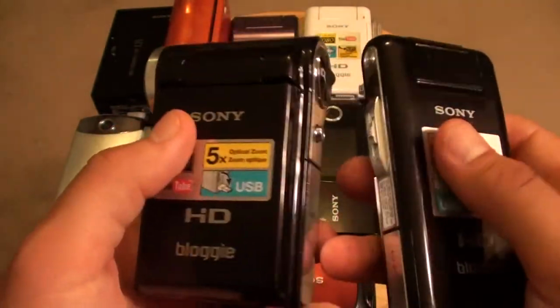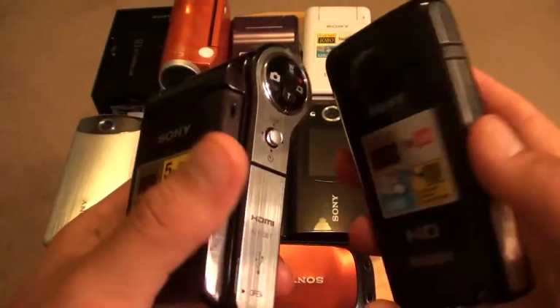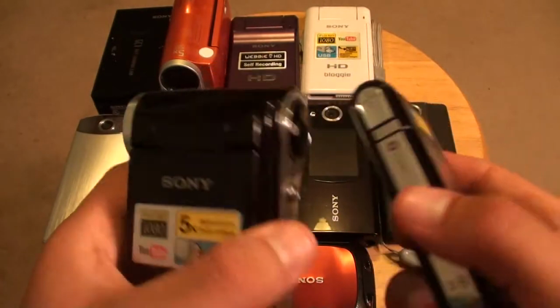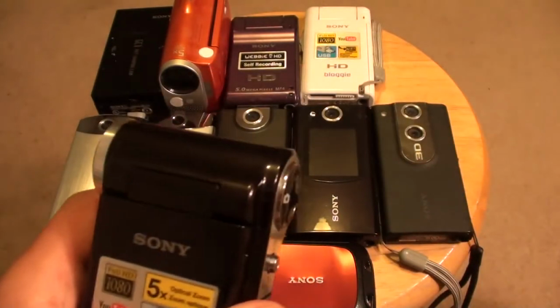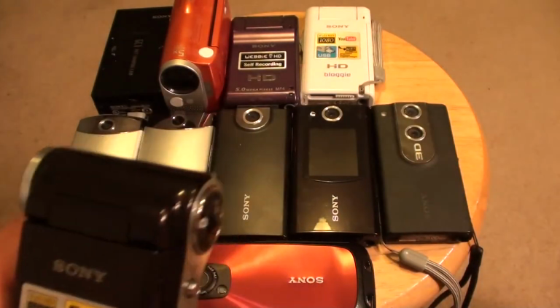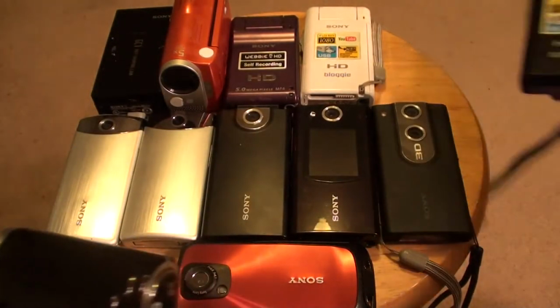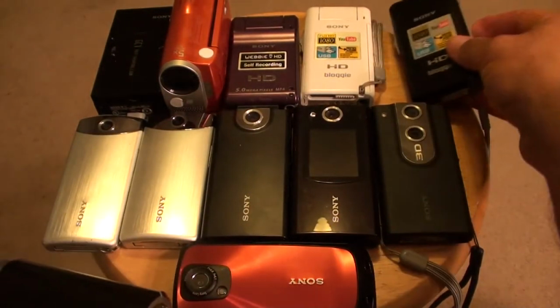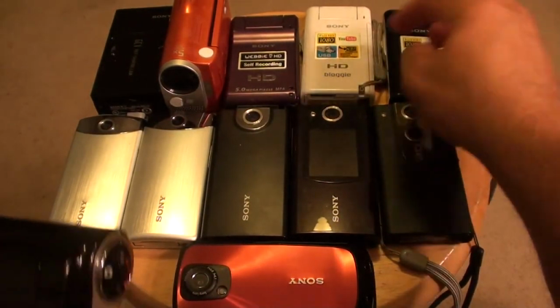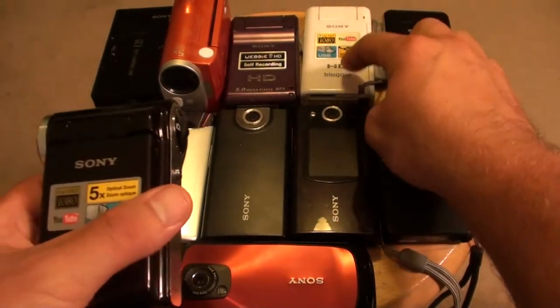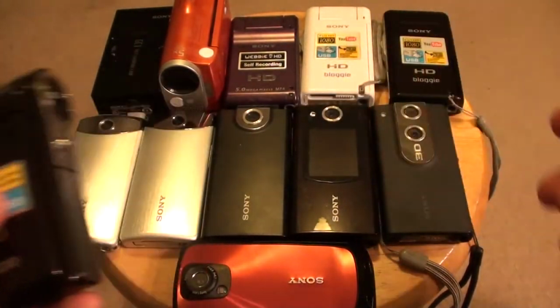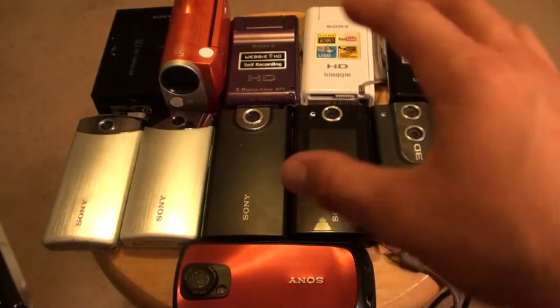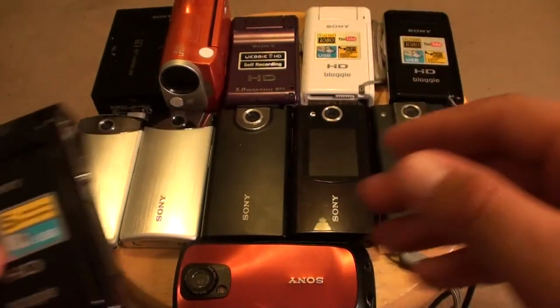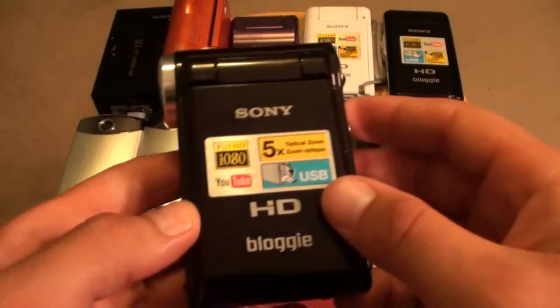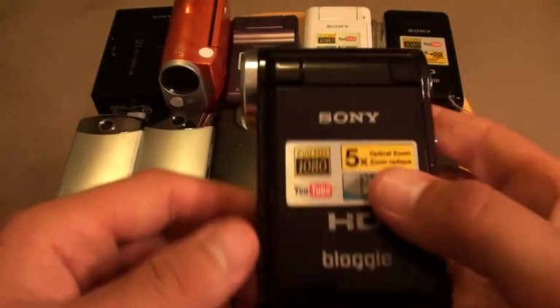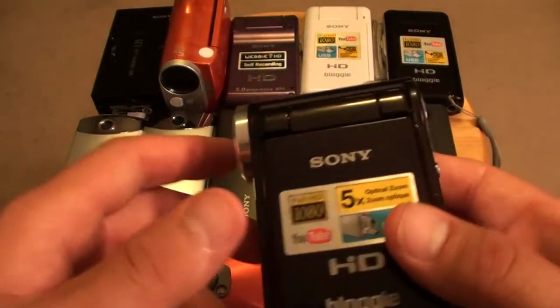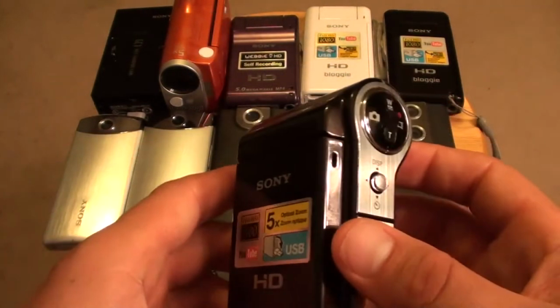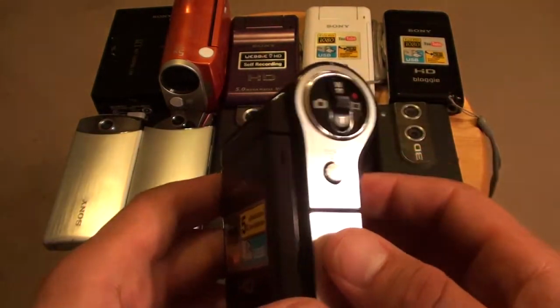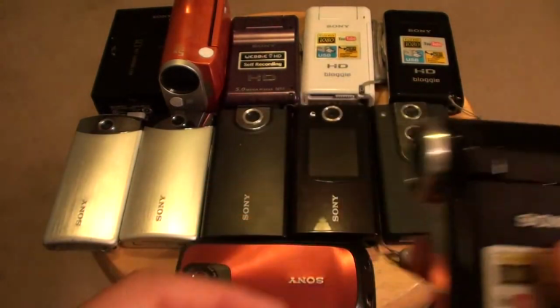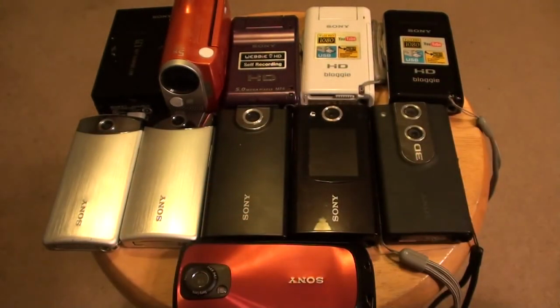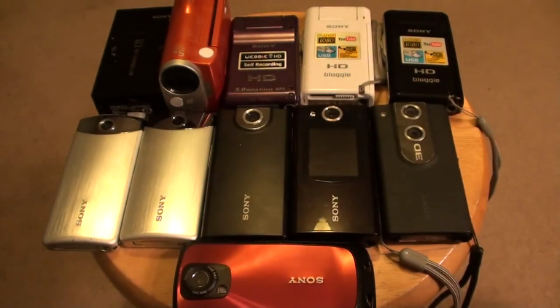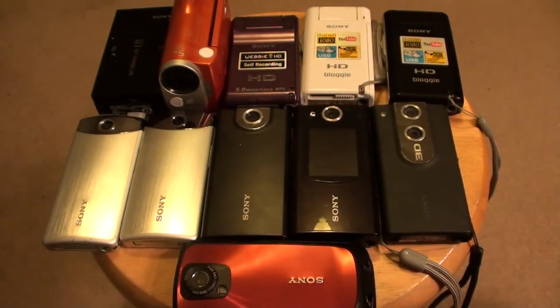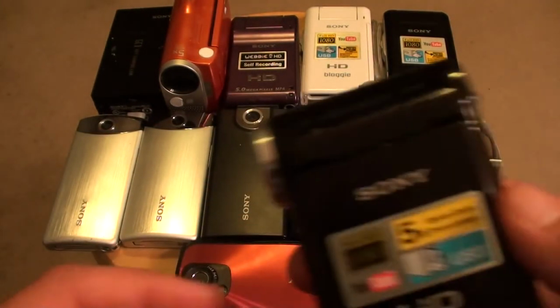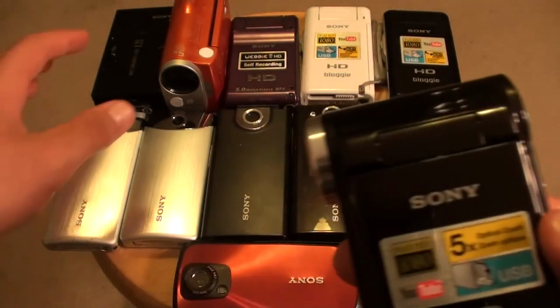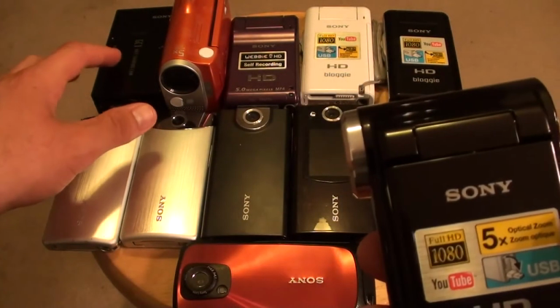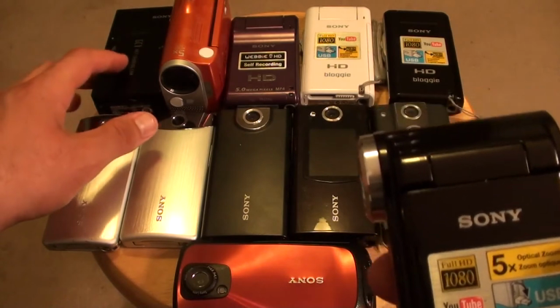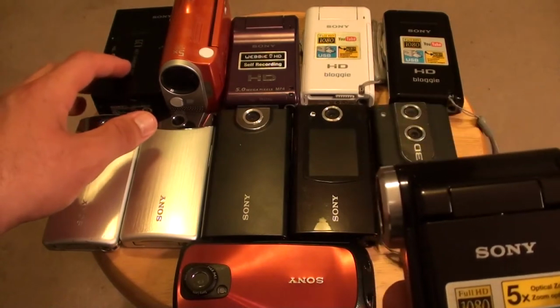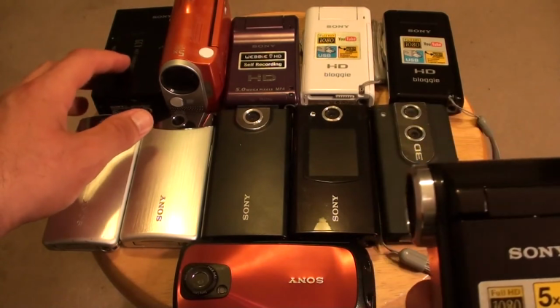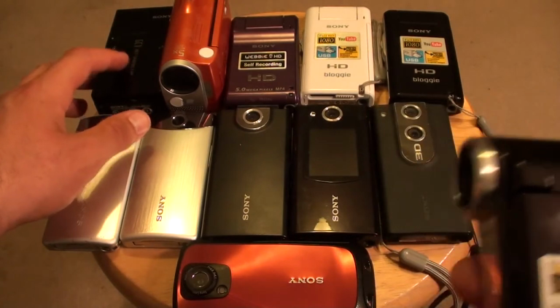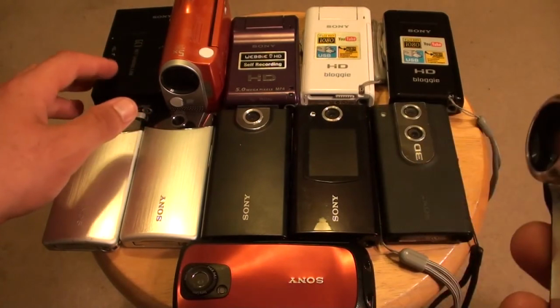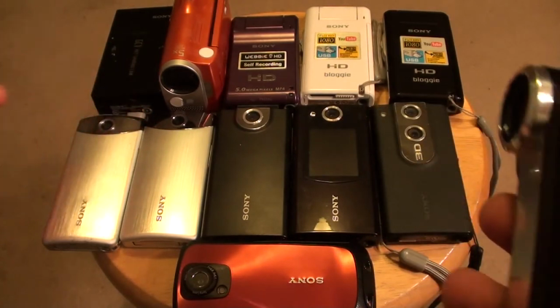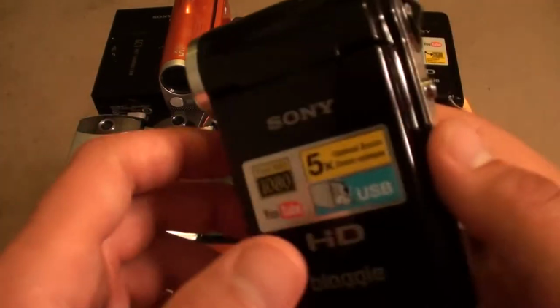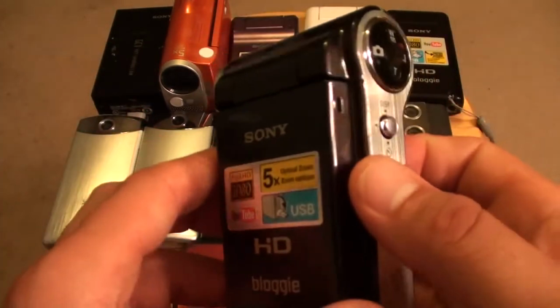The video looks orange right now because this thing is cheap. There's also a white one. As you can see, I have all the Bloggies — the only one I'm missing is a Sony Bloggy Live. This is a net-sharing cam from around 2007, but I put it in here because it is by Sony.